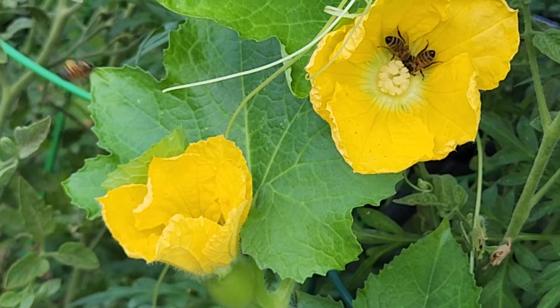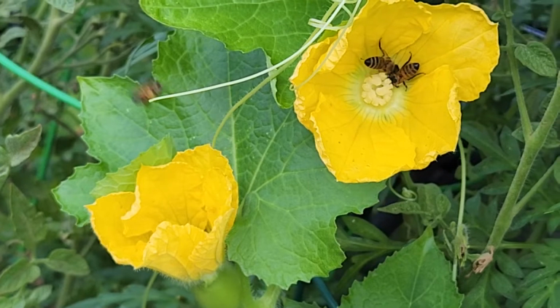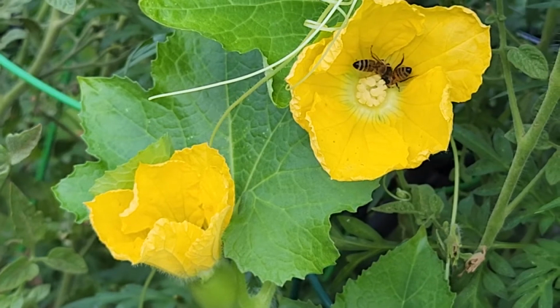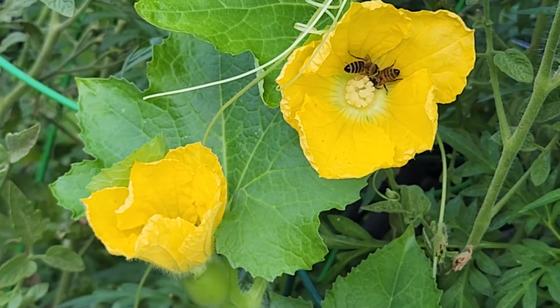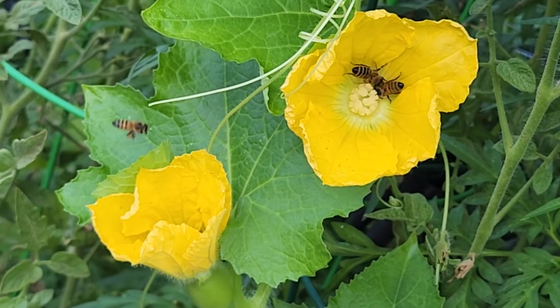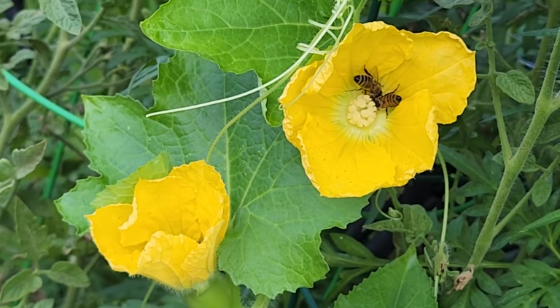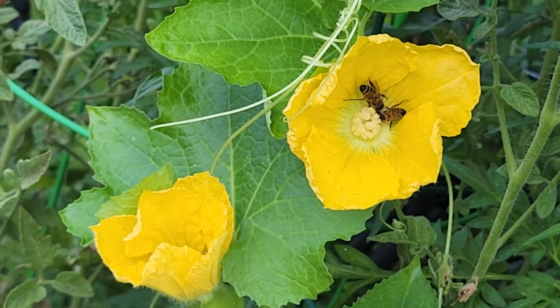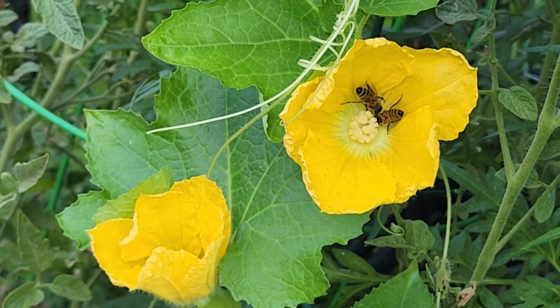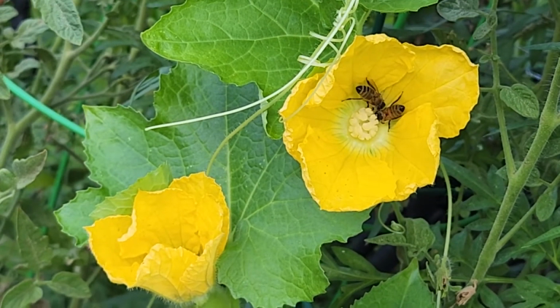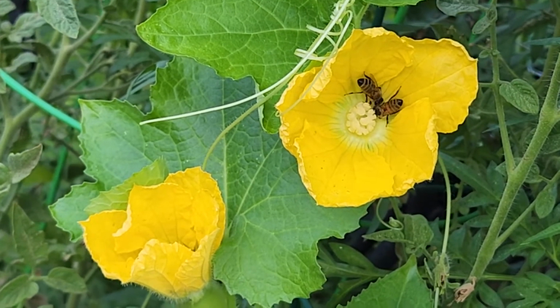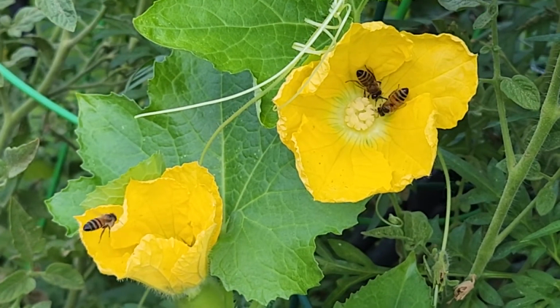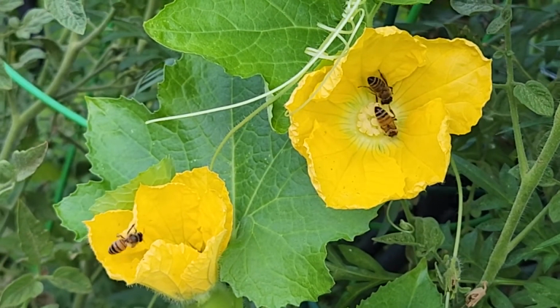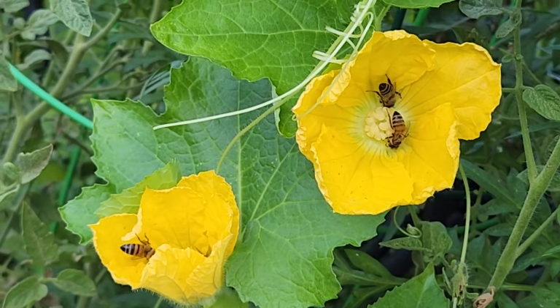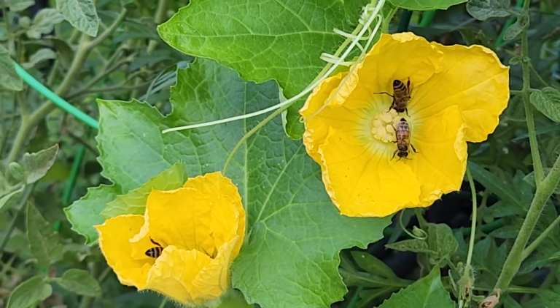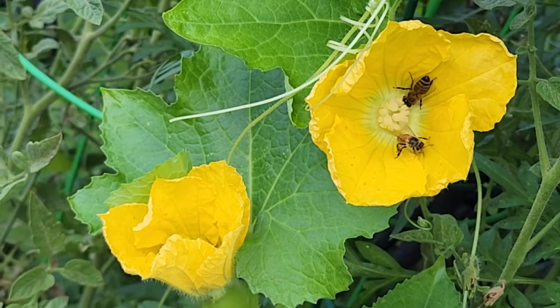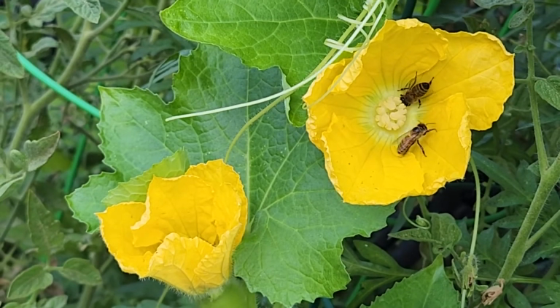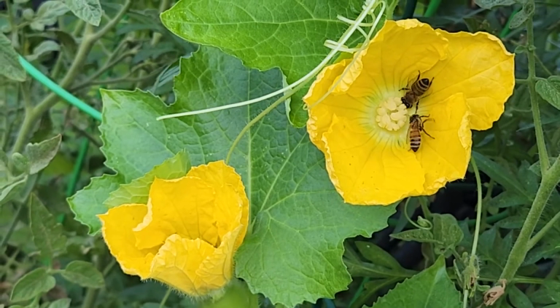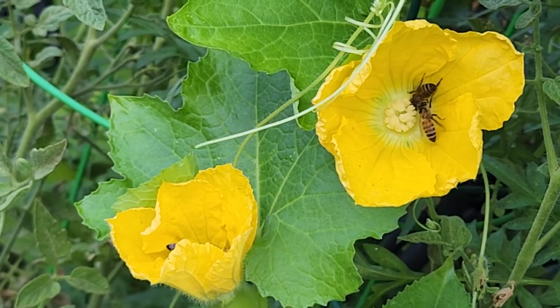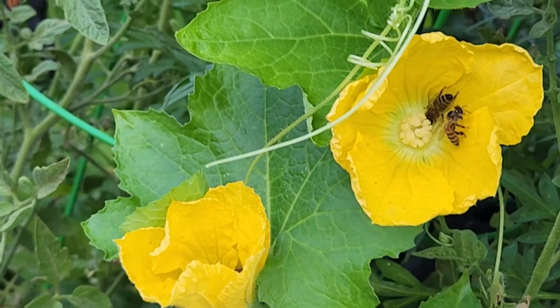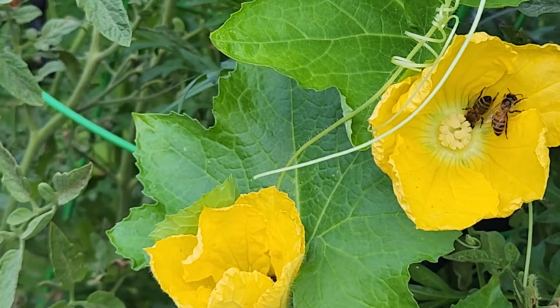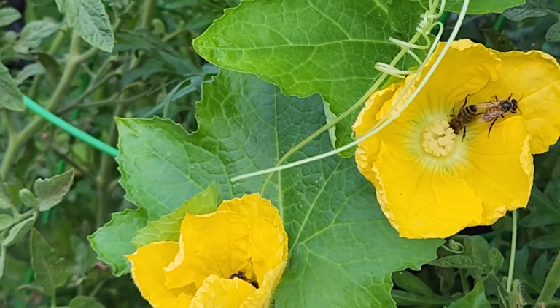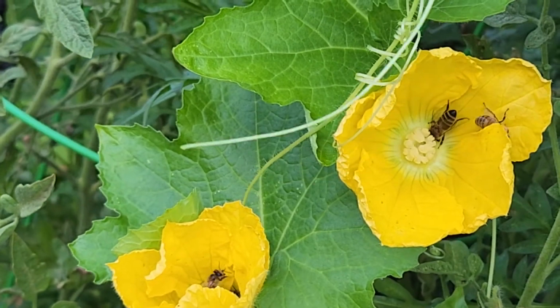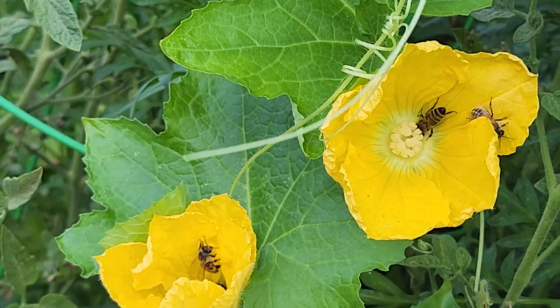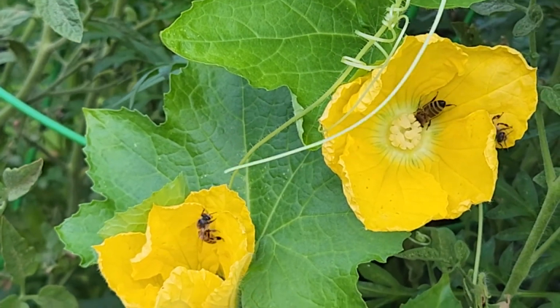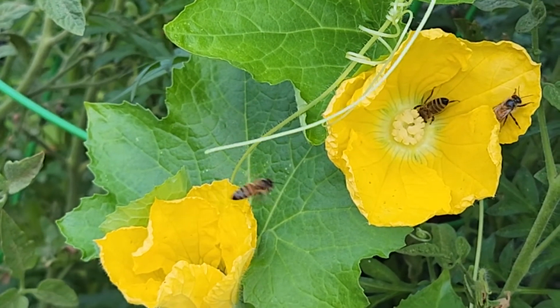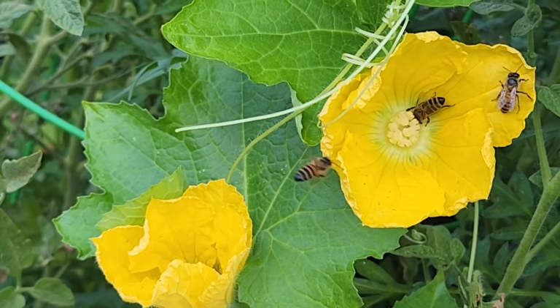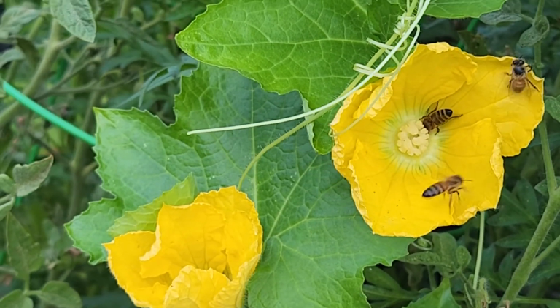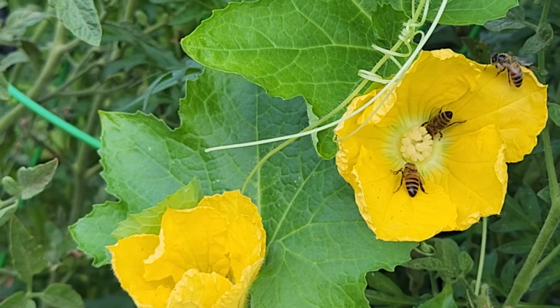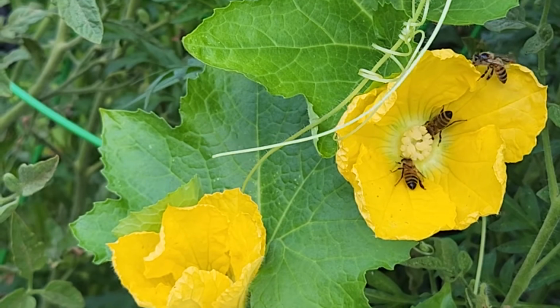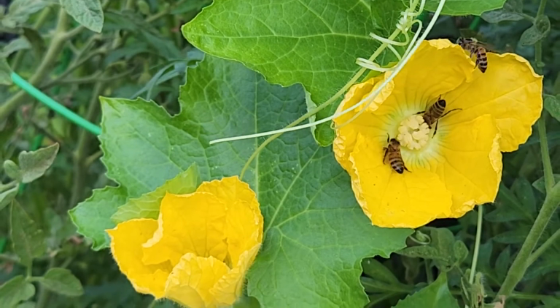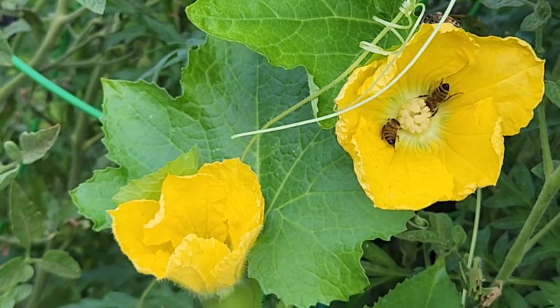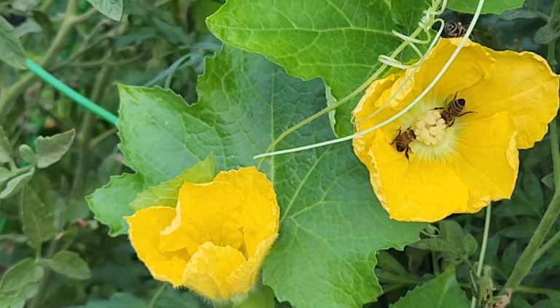Welcome to Purna Garden. In today's short video, let's understand how bees help in pollination. This is an example of pollination using a winter melon flower.